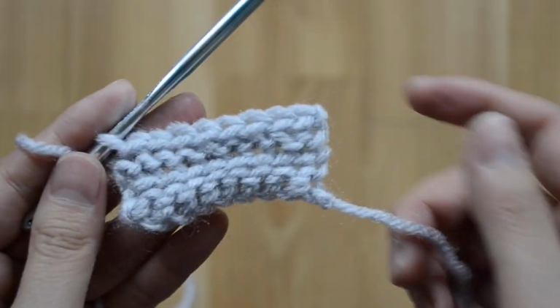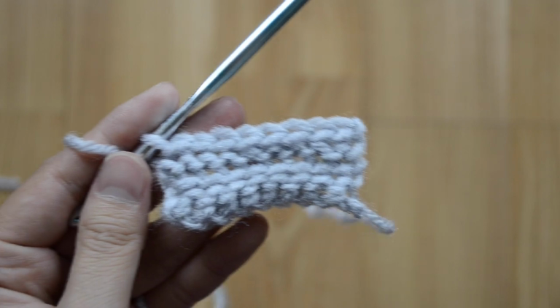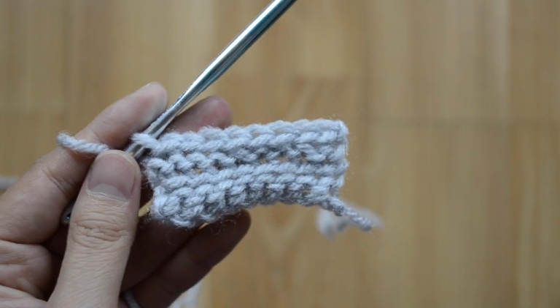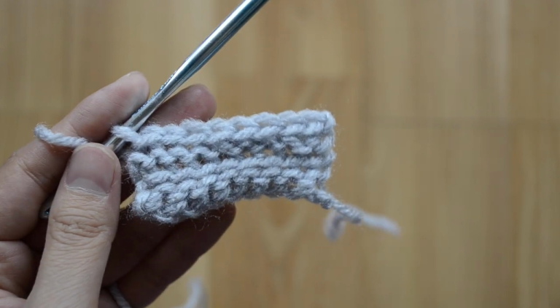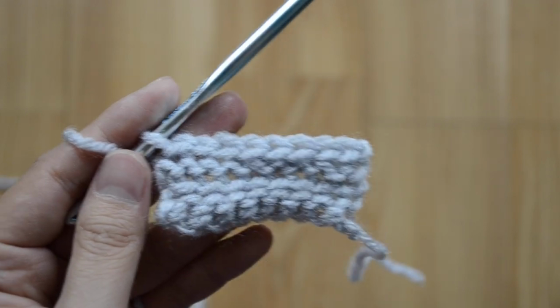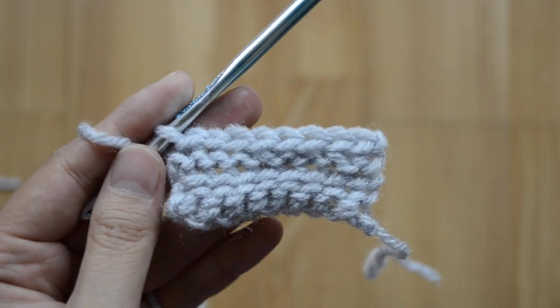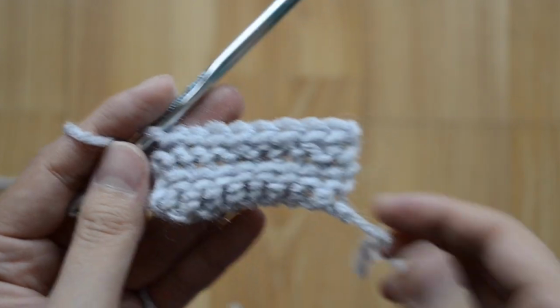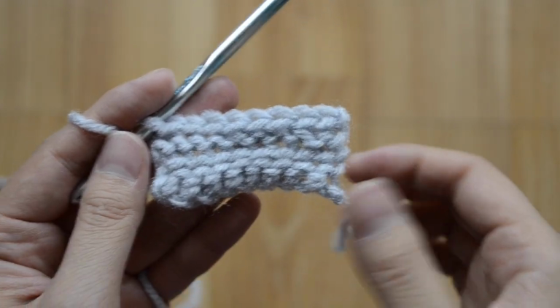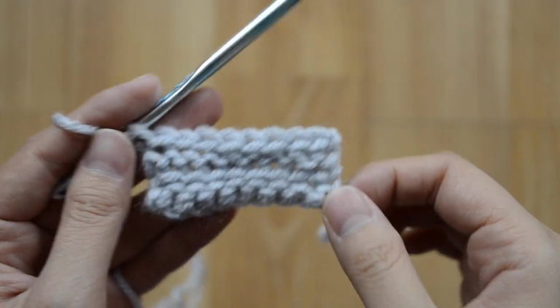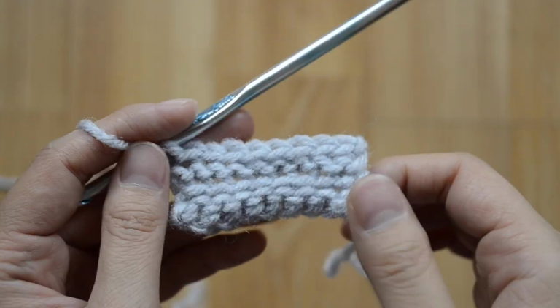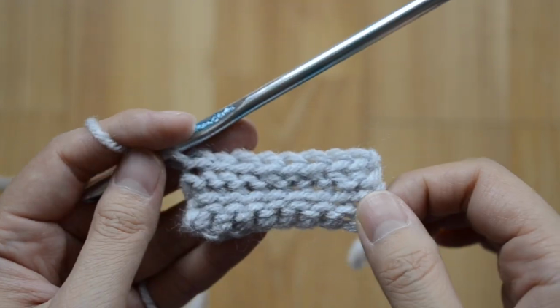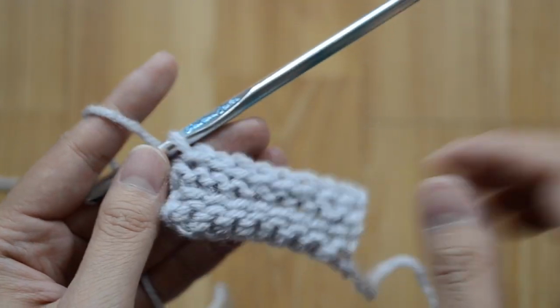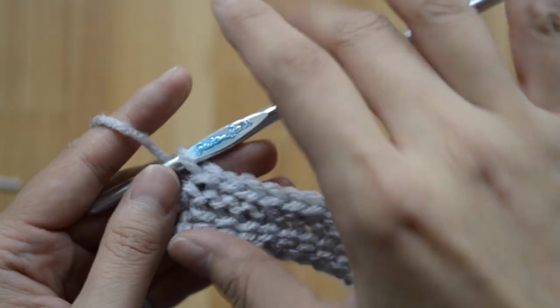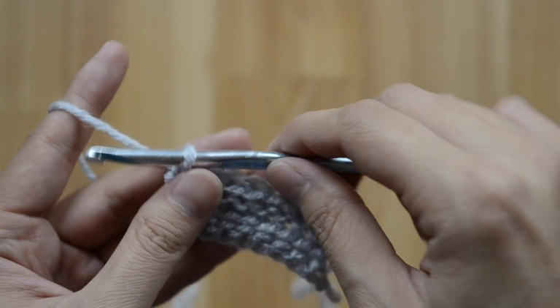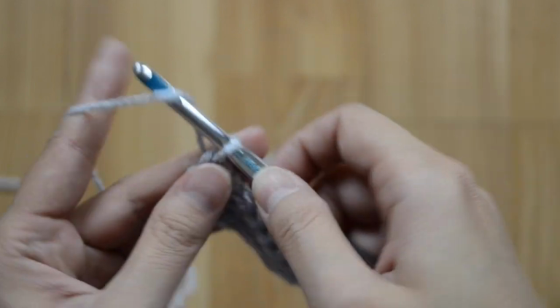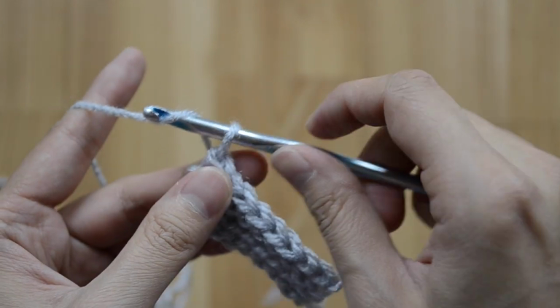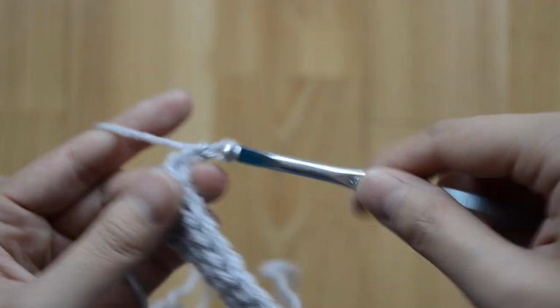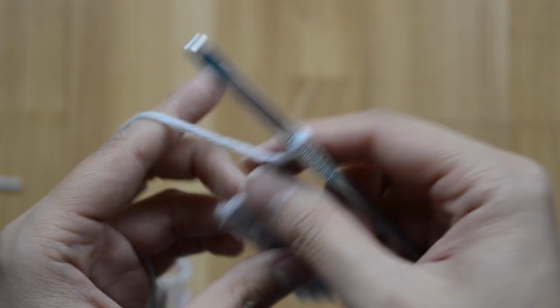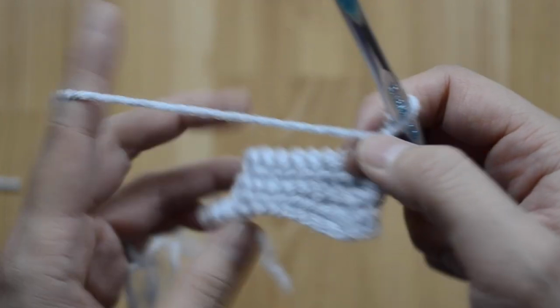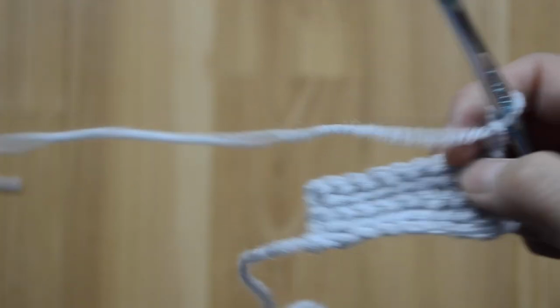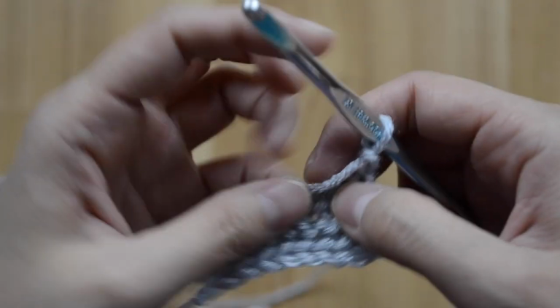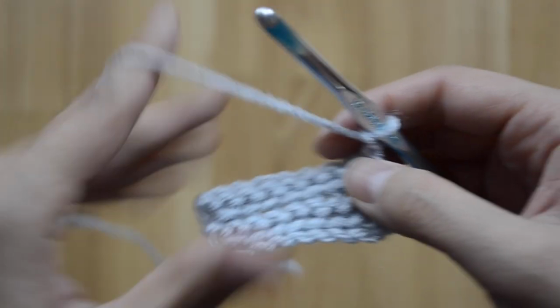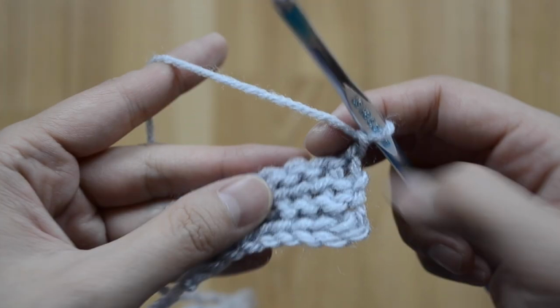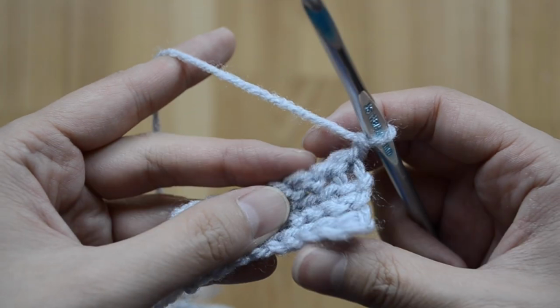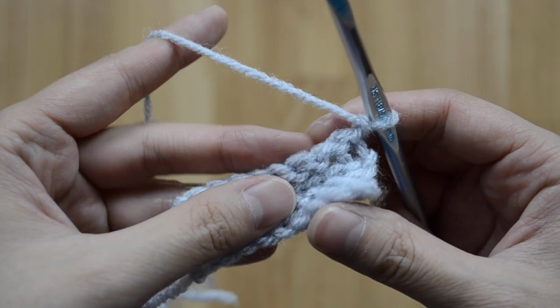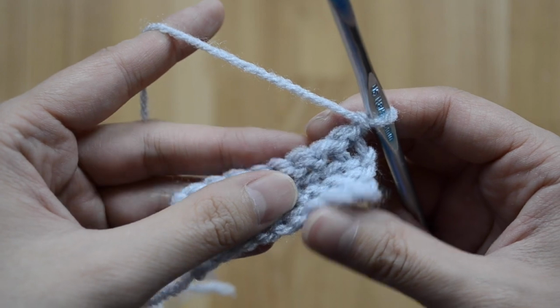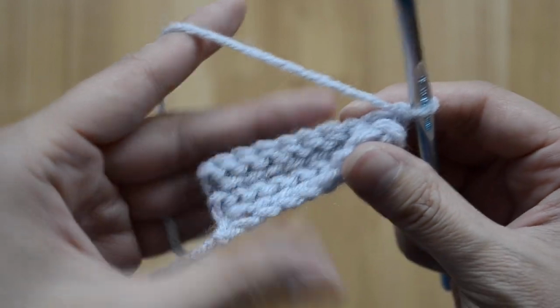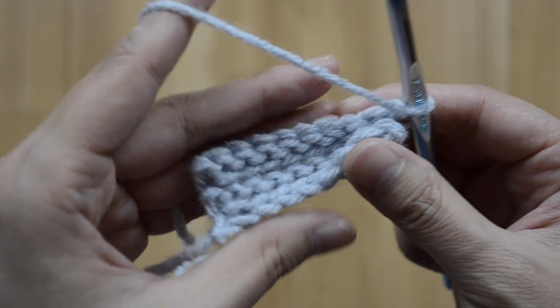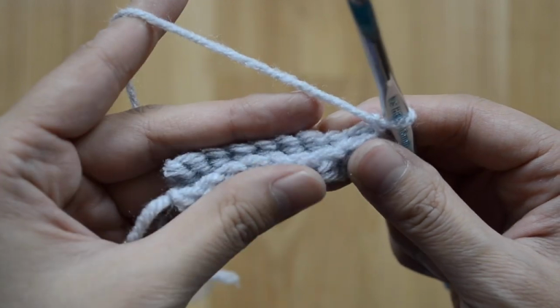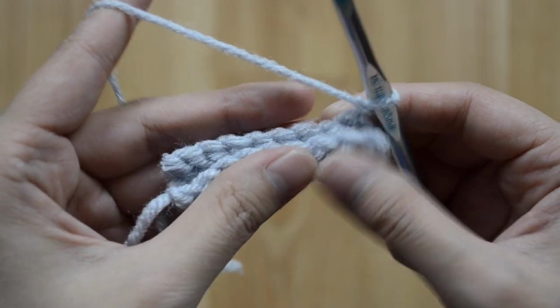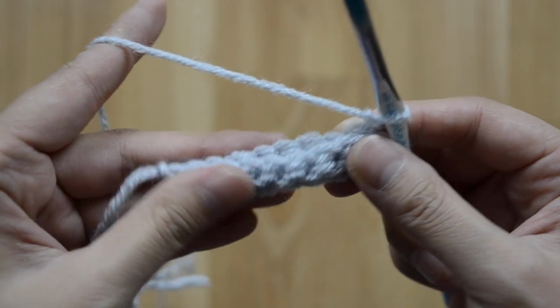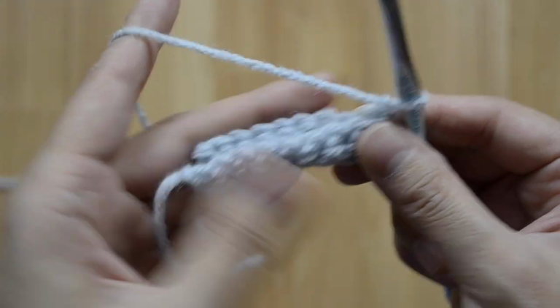This is how your sword blade should look after four rows of slip stitch. Chain one and turn — I want to fold this sword blade in half.